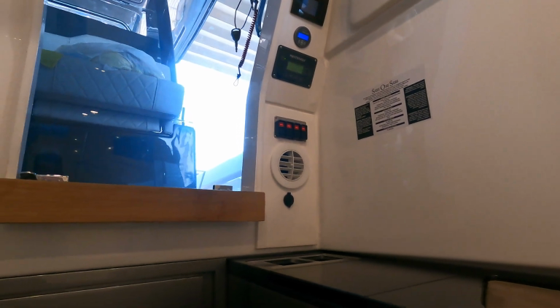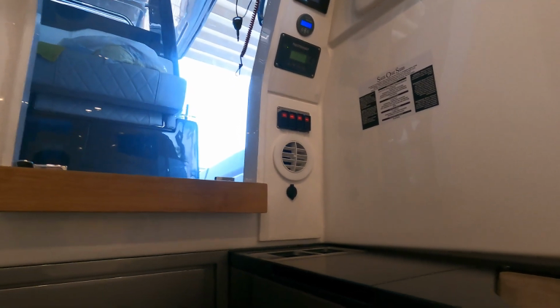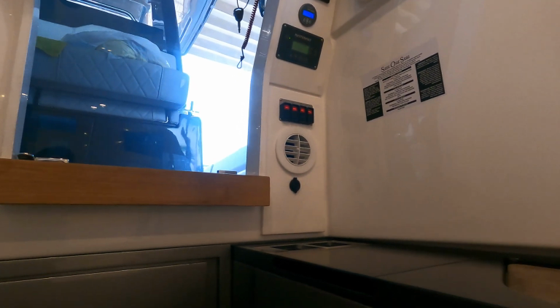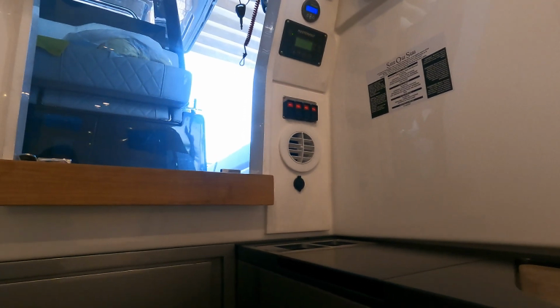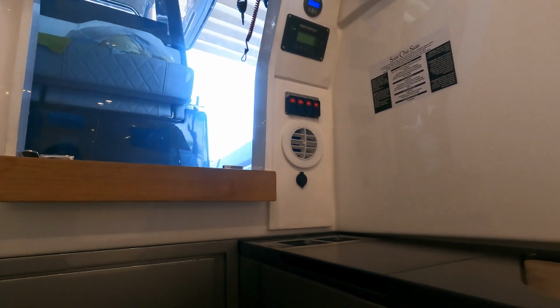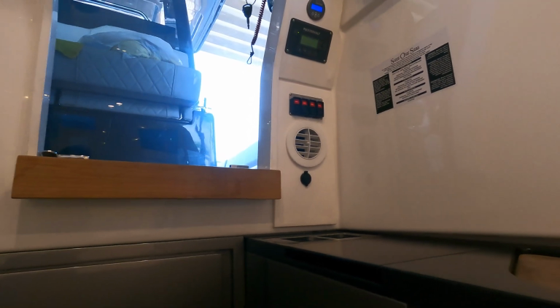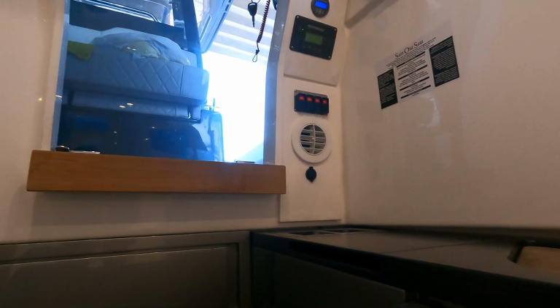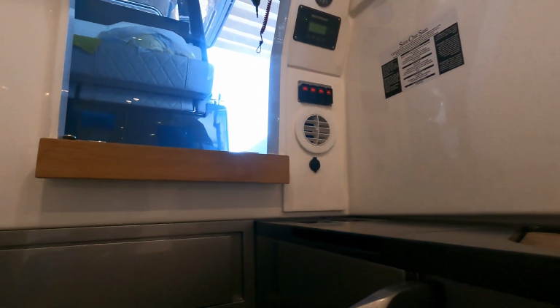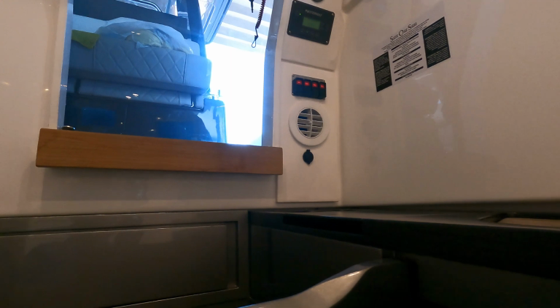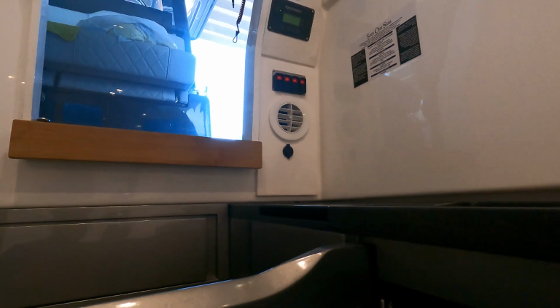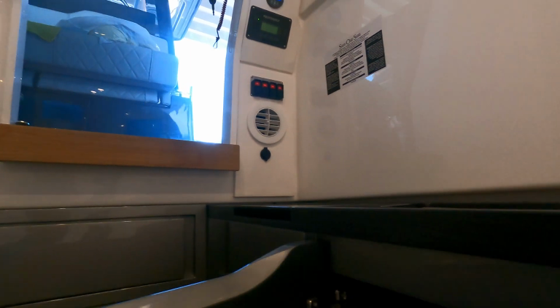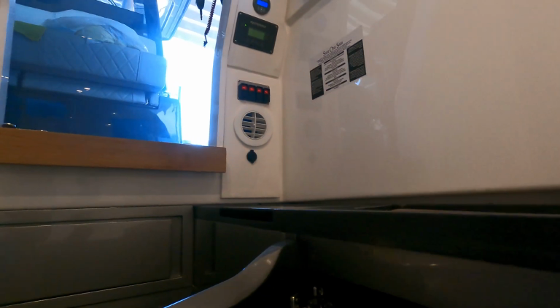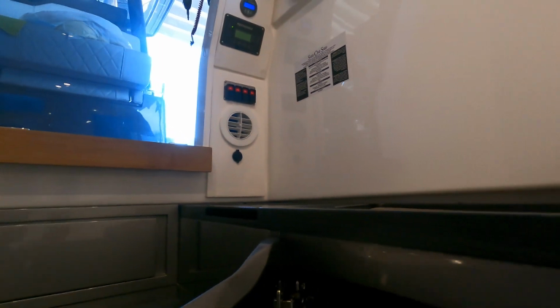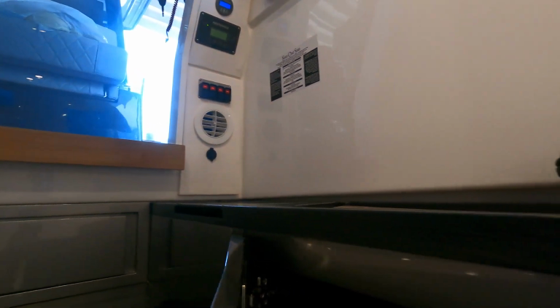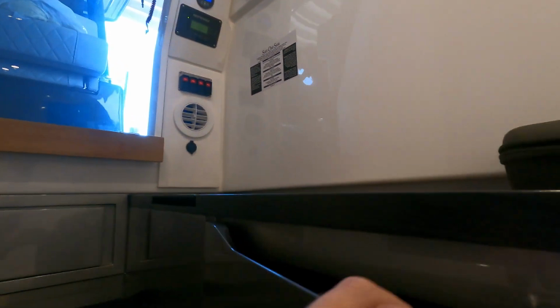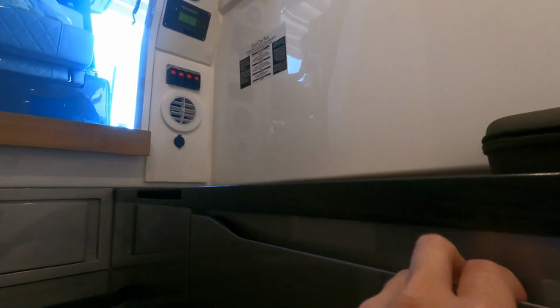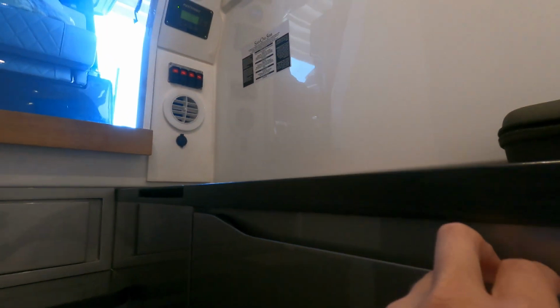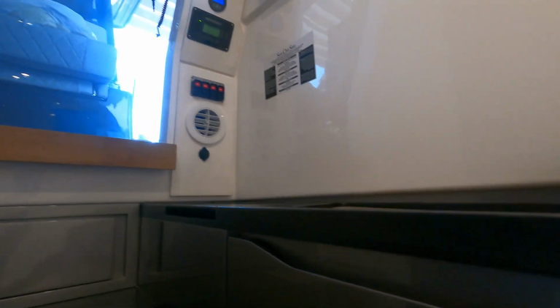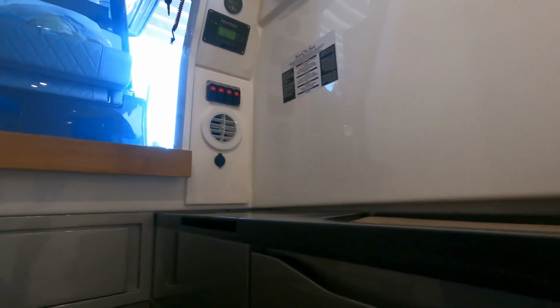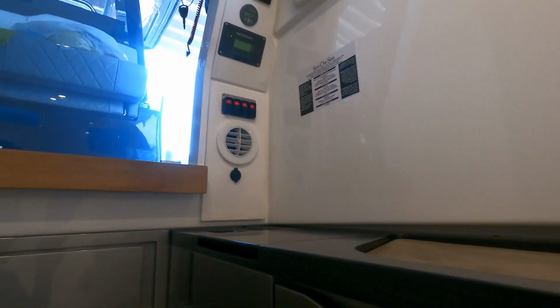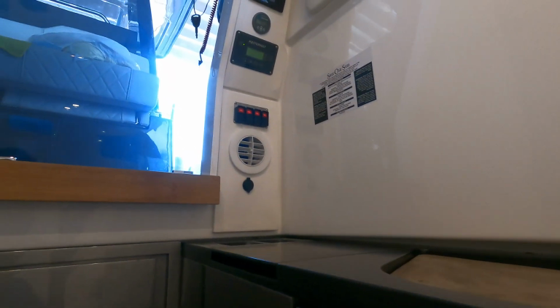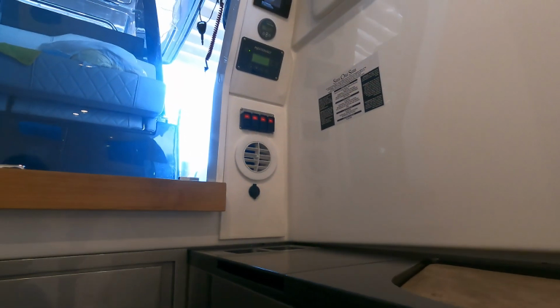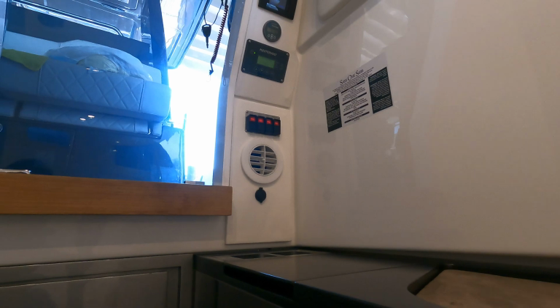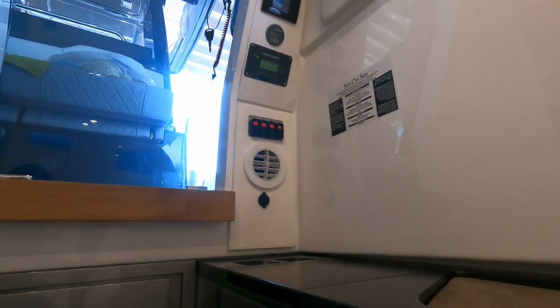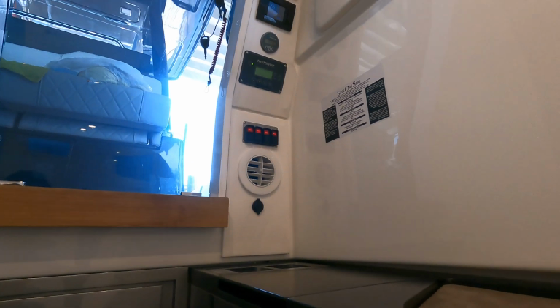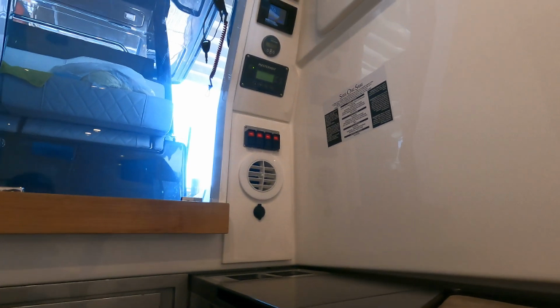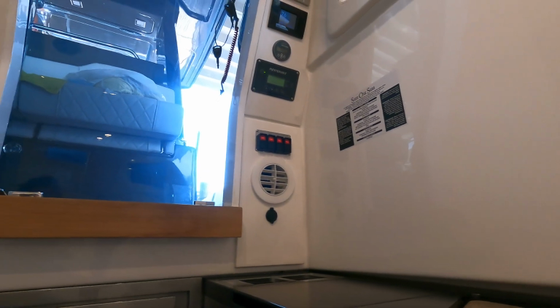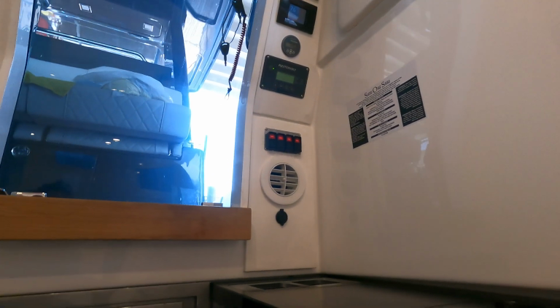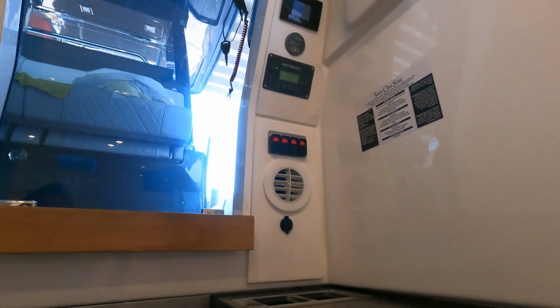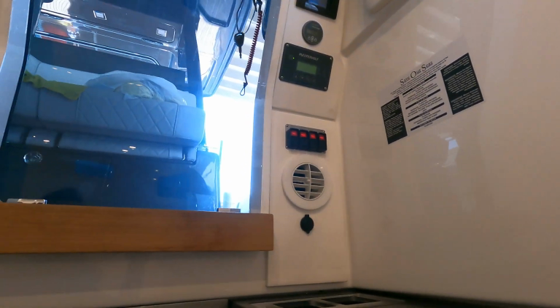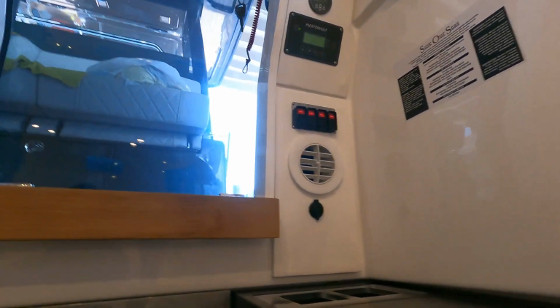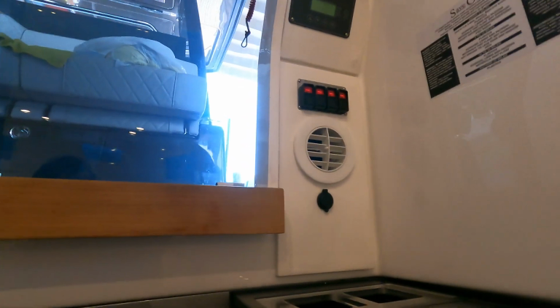The unit has a dedicated lithium bank. This boat, since we do have the inverter as well, gets an extra 250 amp hour lithium battery, for a total of two batteries rather than a singular one.